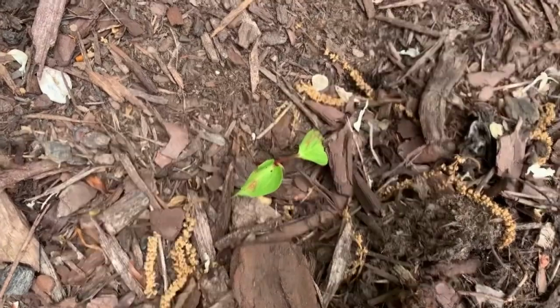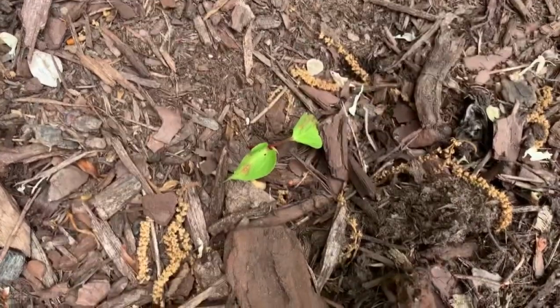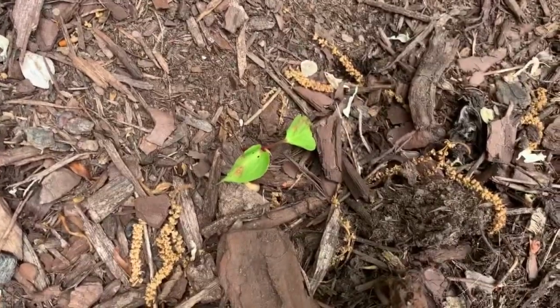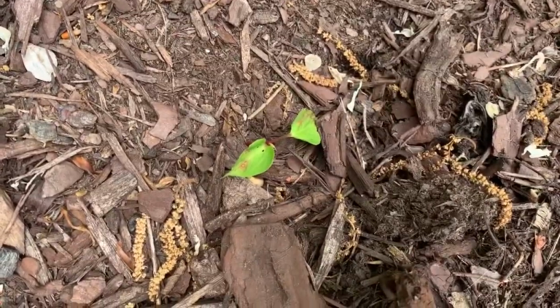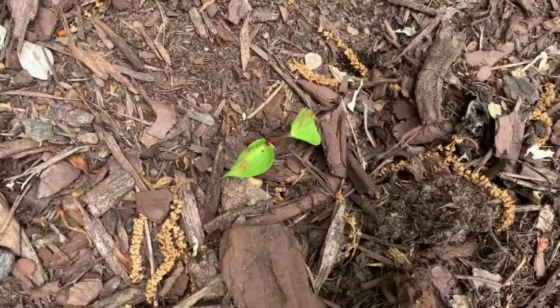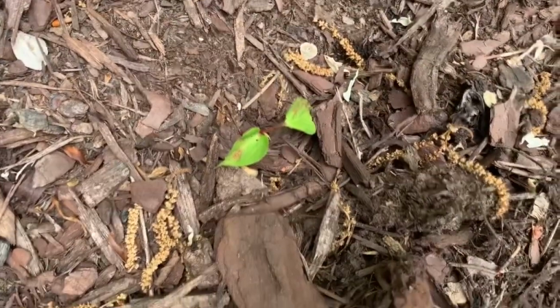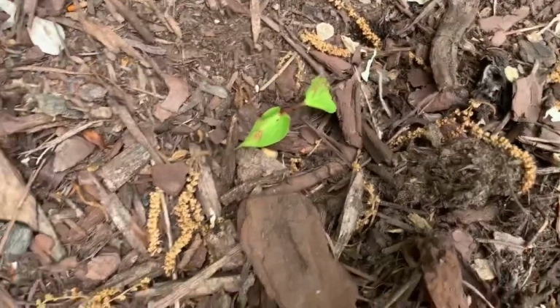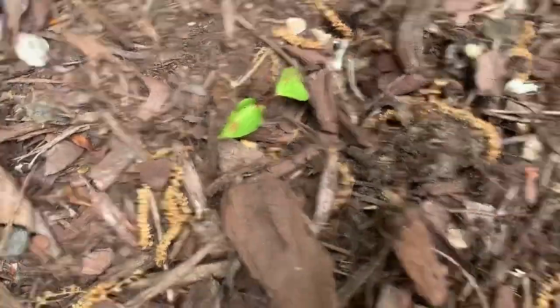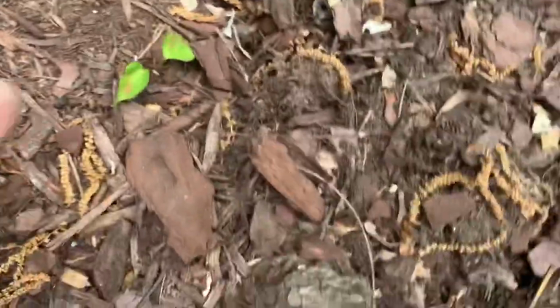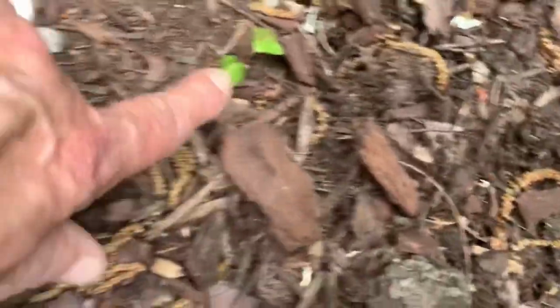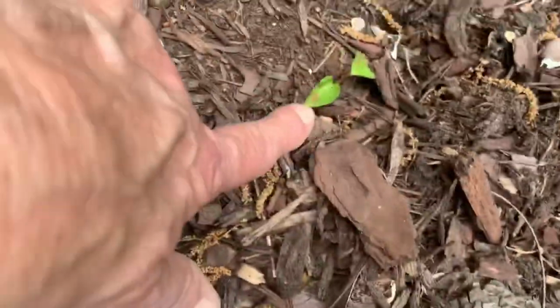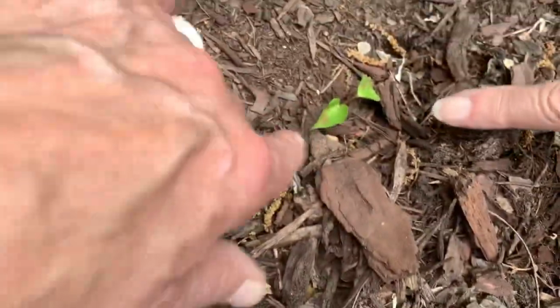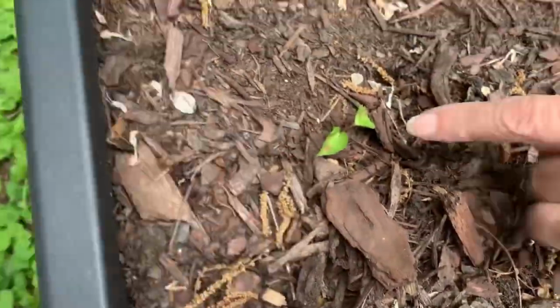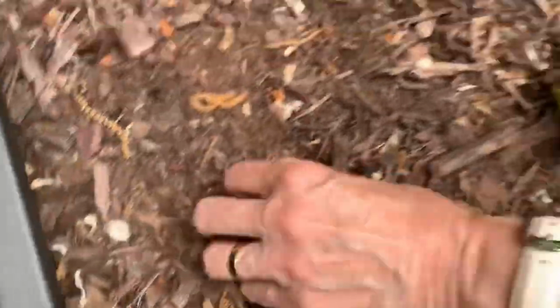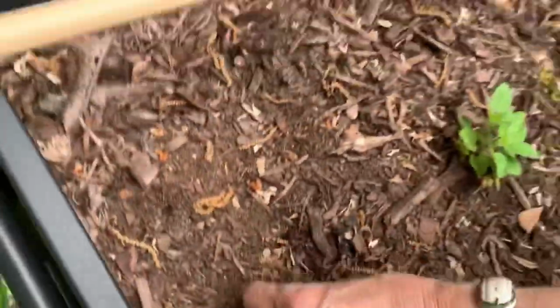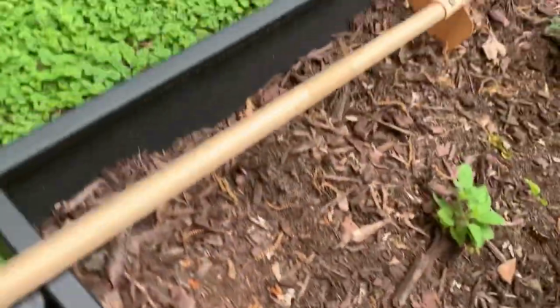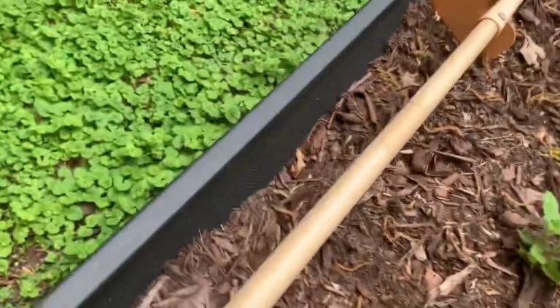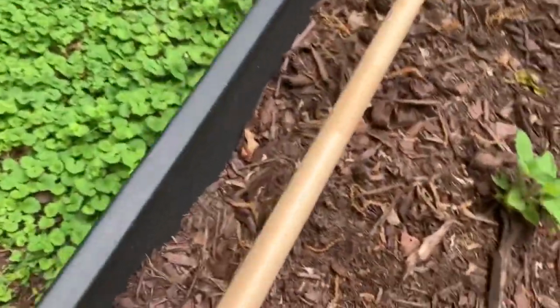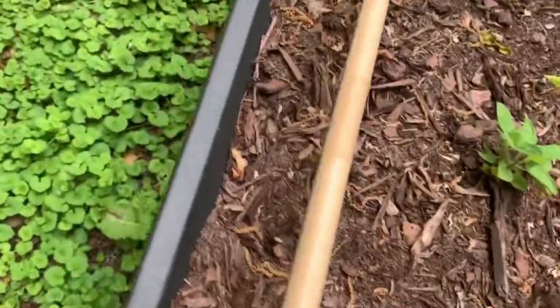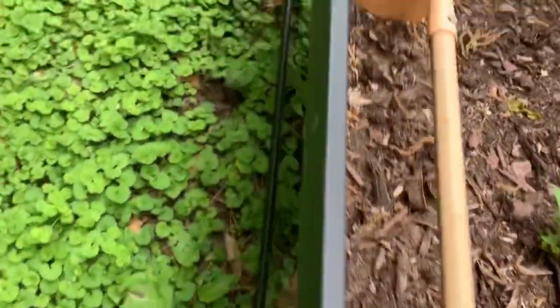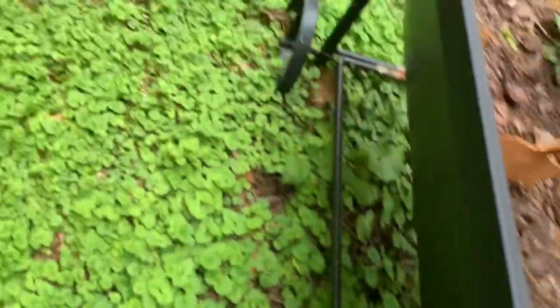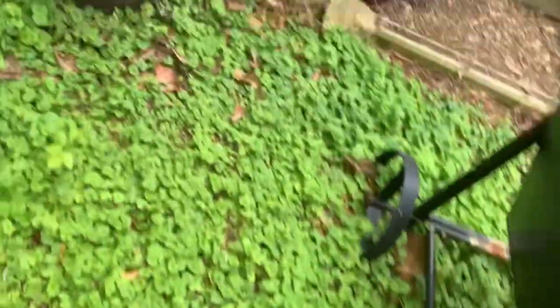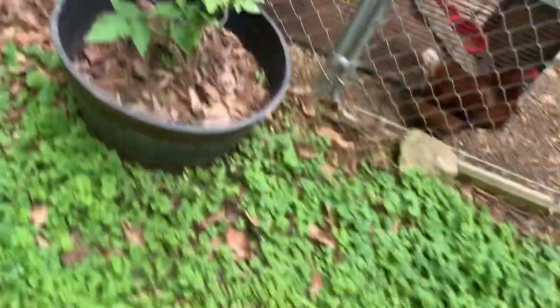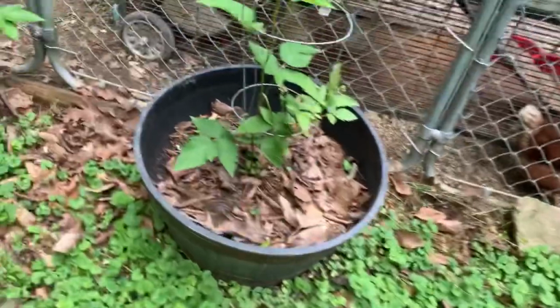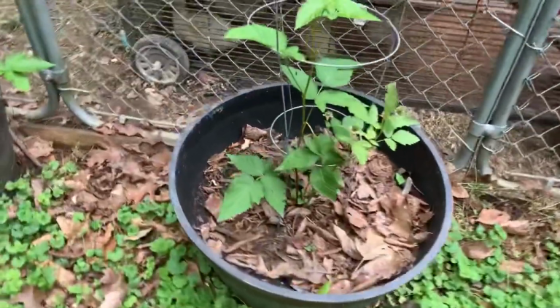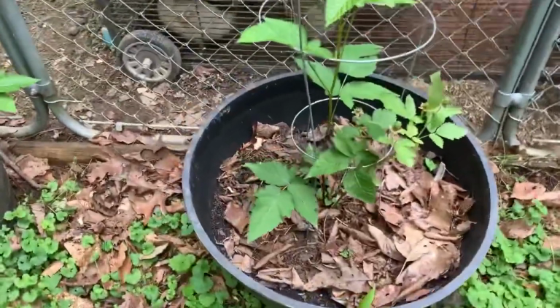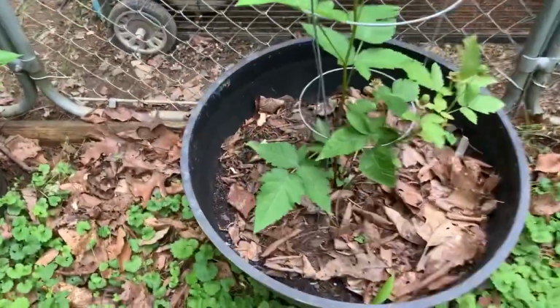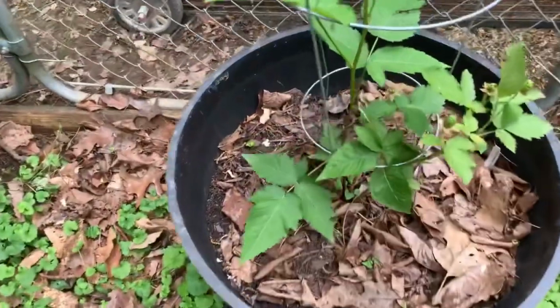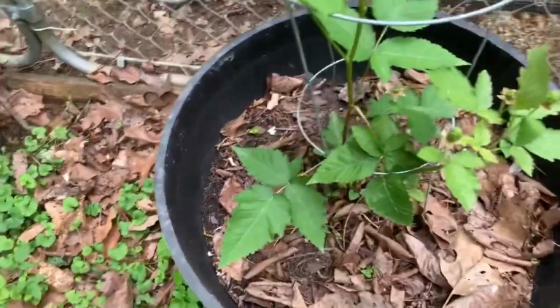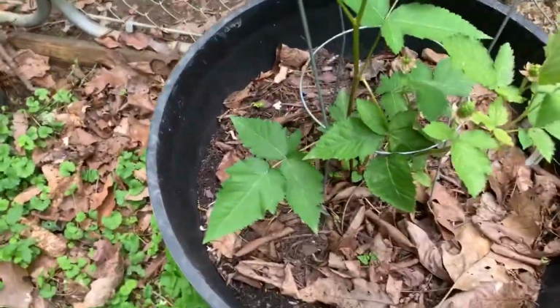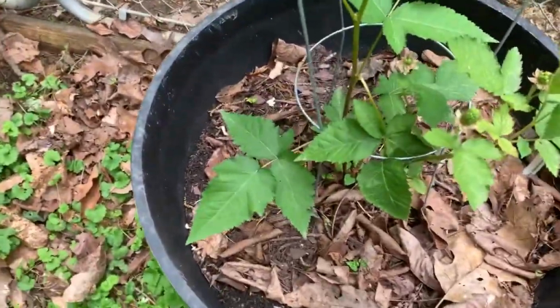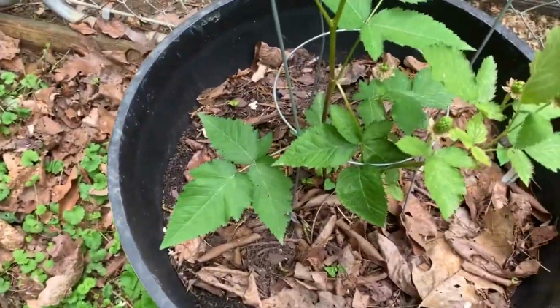No, those are herbs. Yeah, I don't know about these. I don't know everything. And I know I should have pinched this bush back.